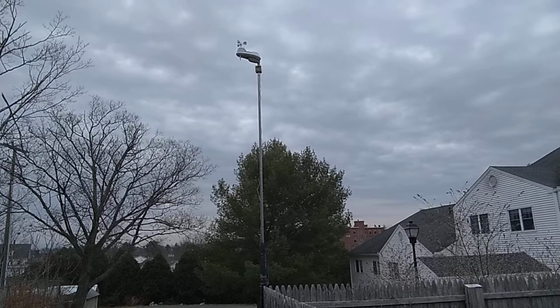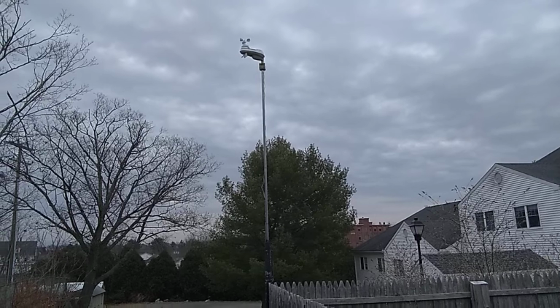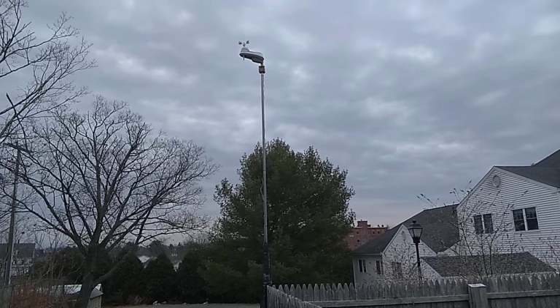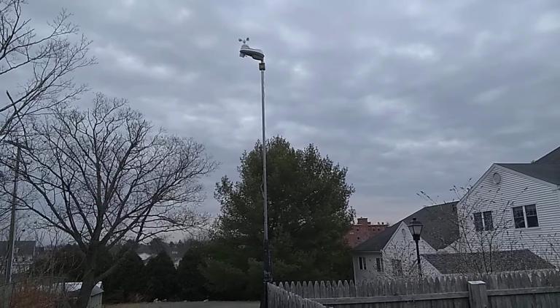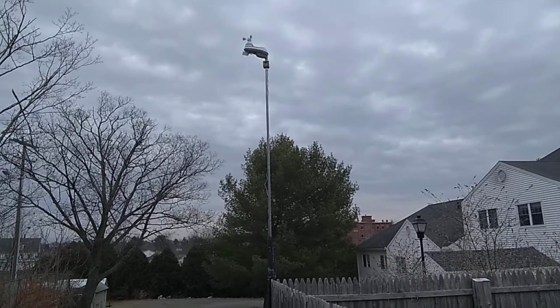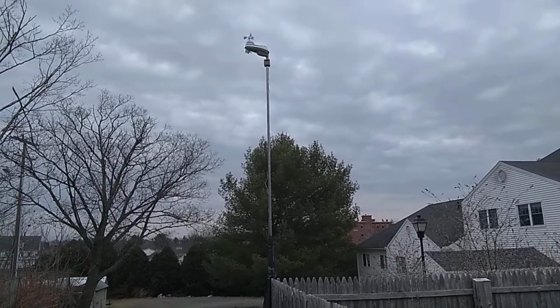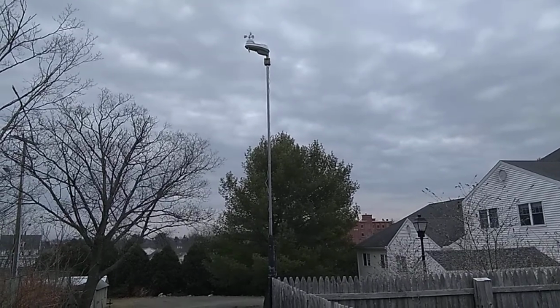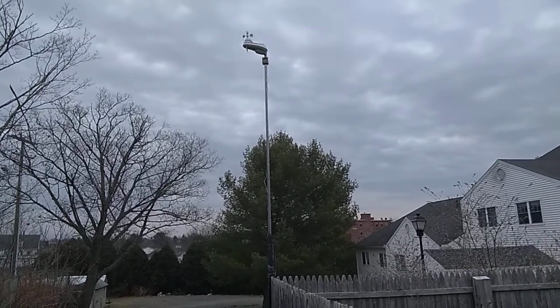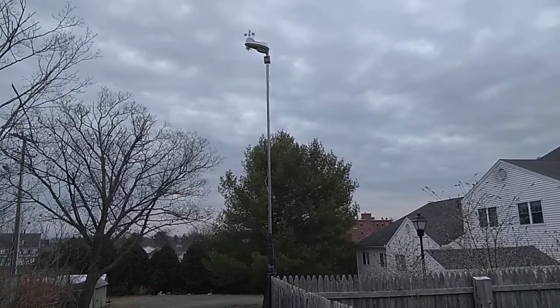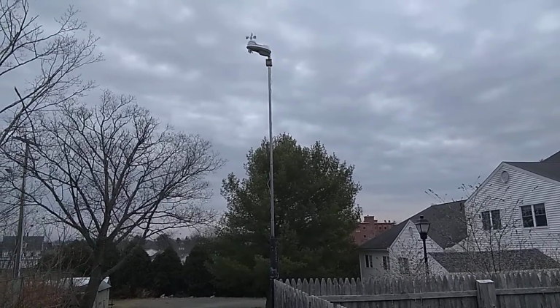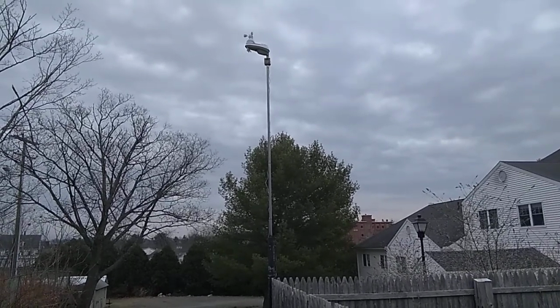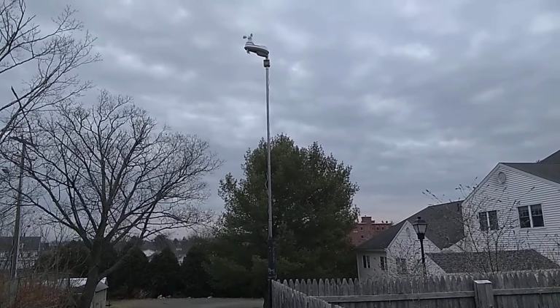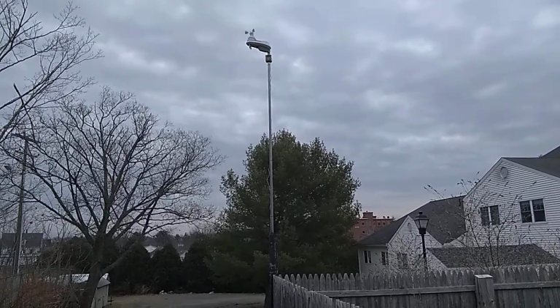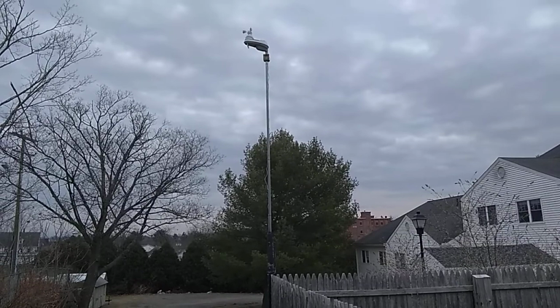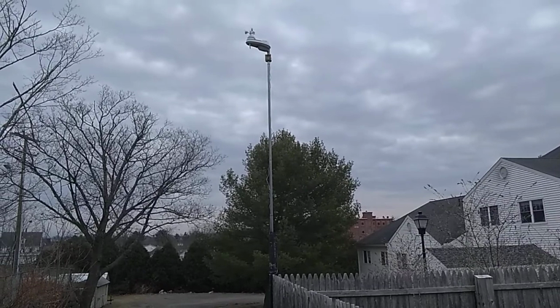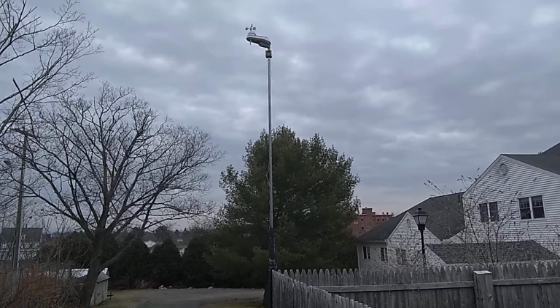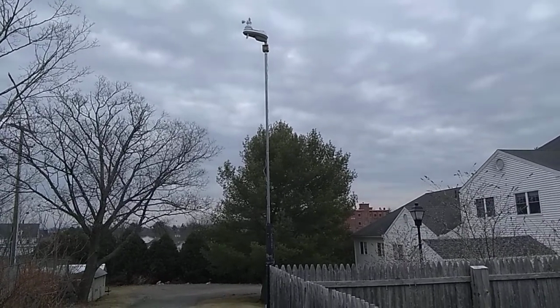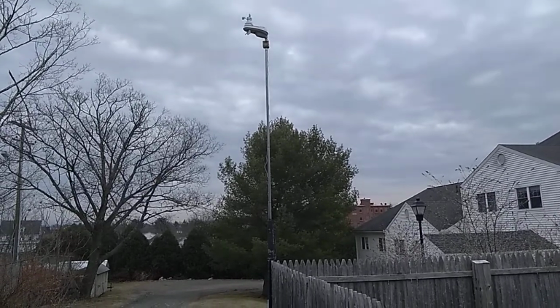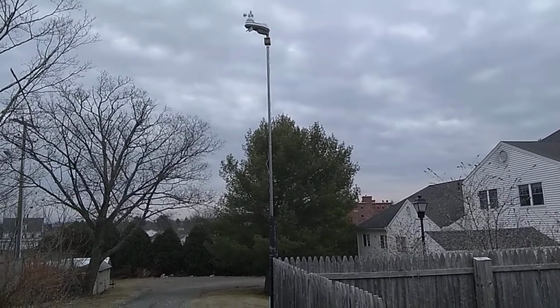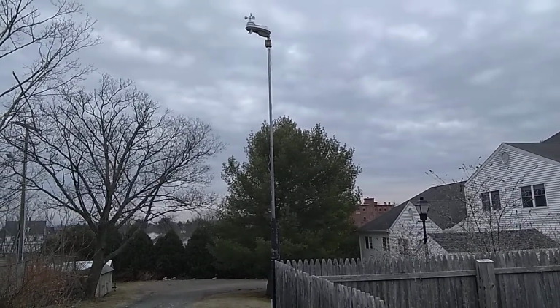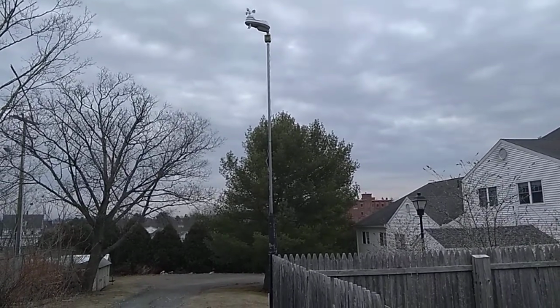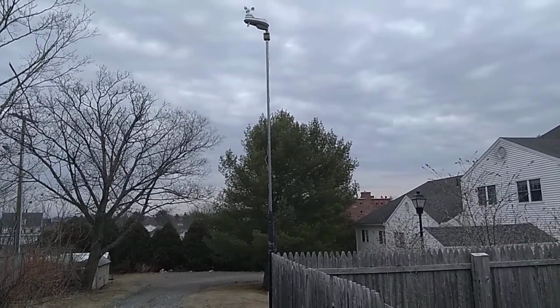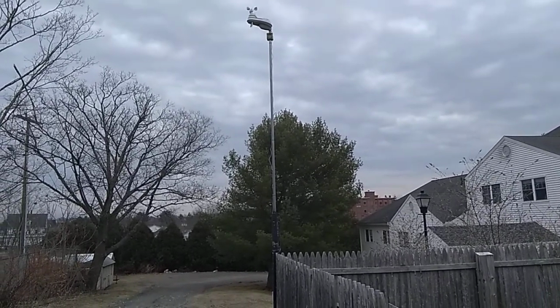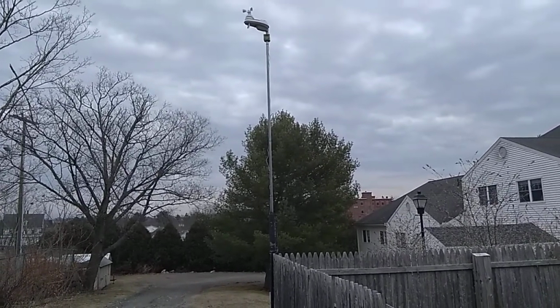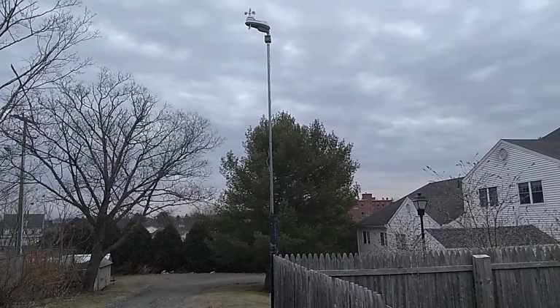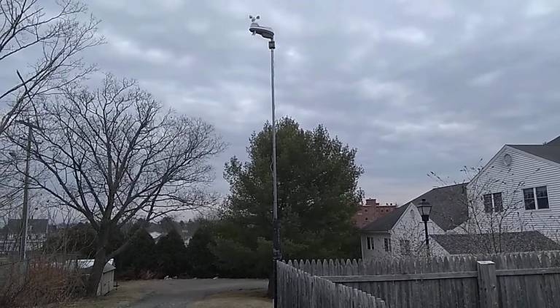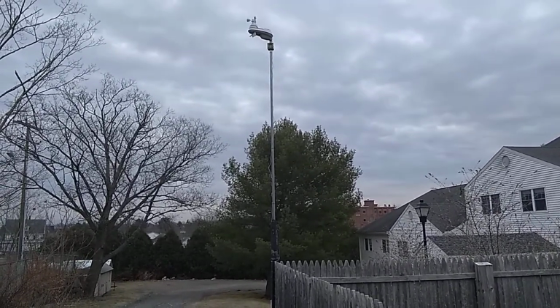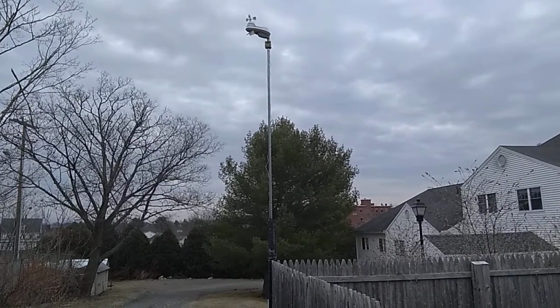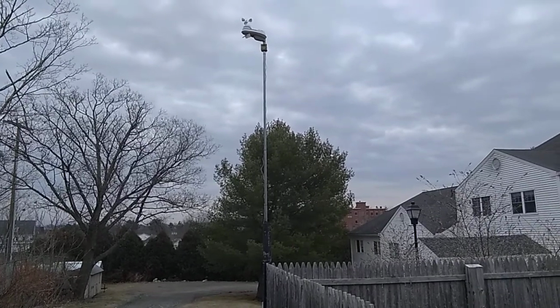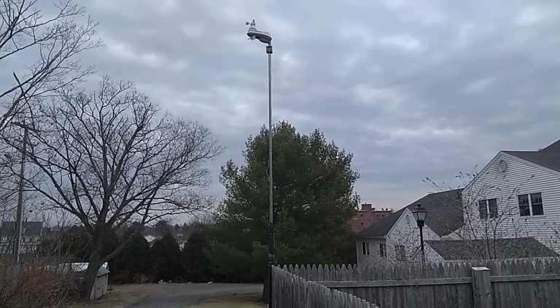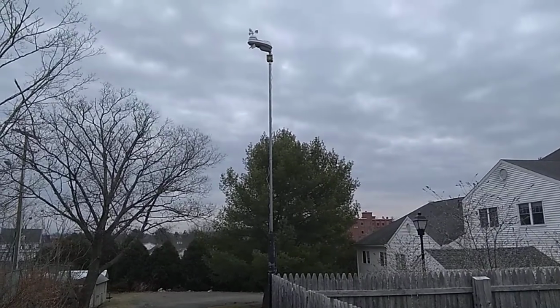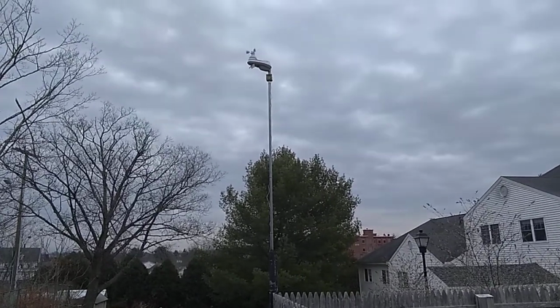Hello folks, Jim Hannon back here with an update on the Accurite instrument. This is the 20-foot pole that I was telling you about that was such a pain in the neck to drop.